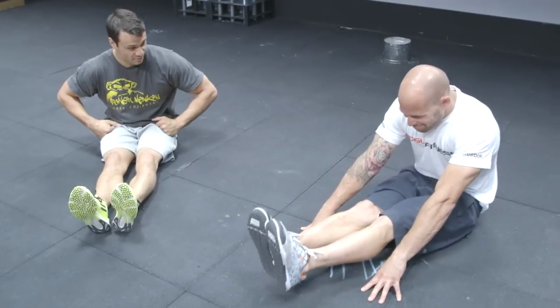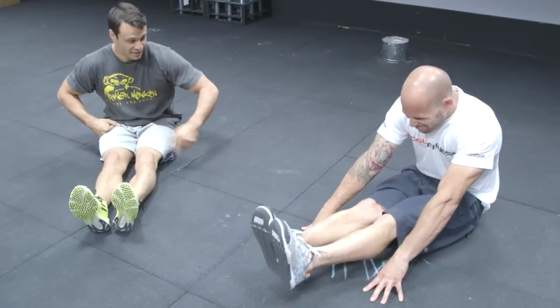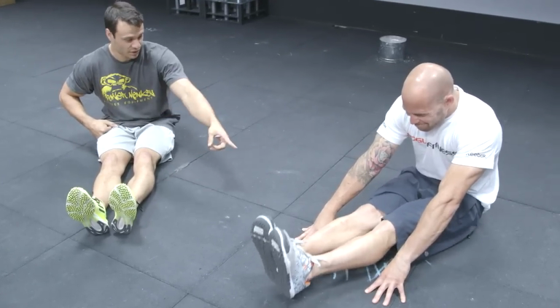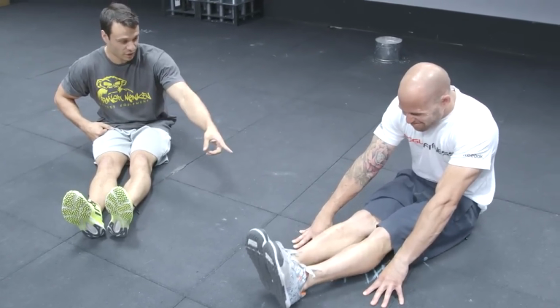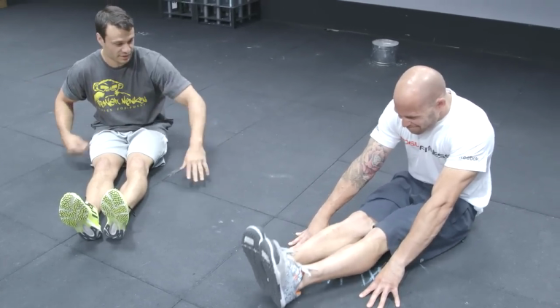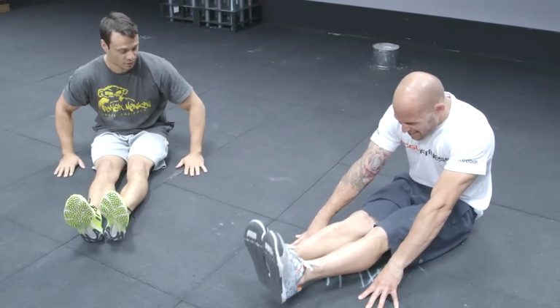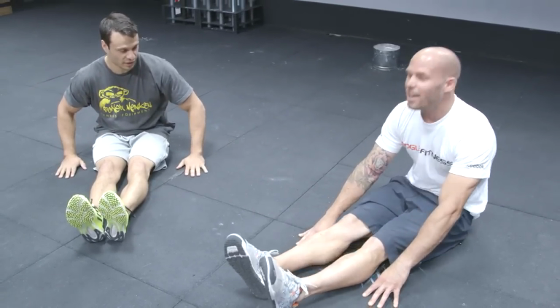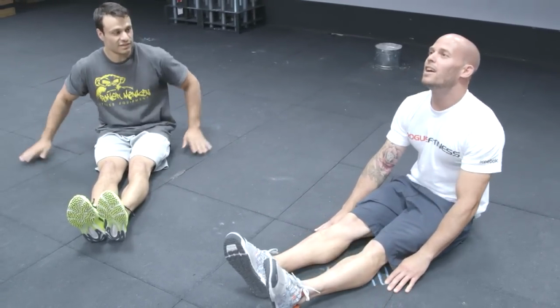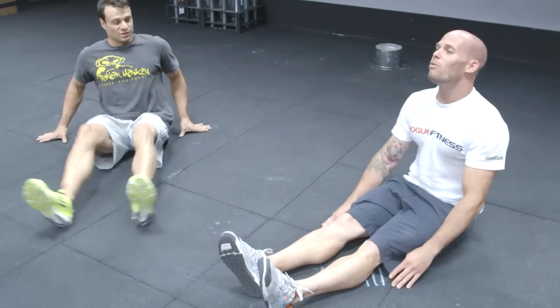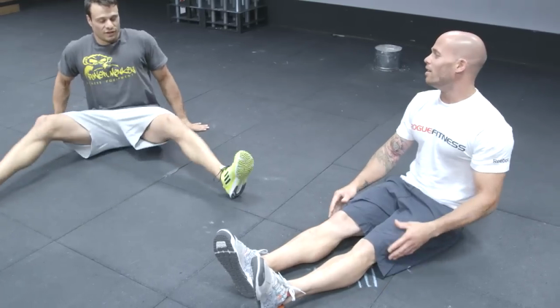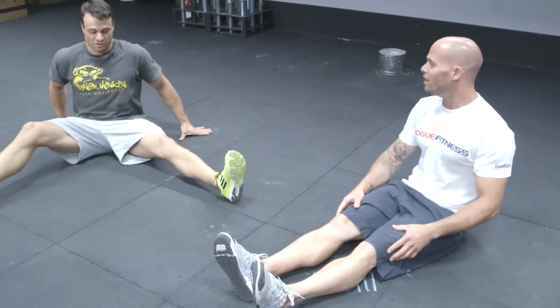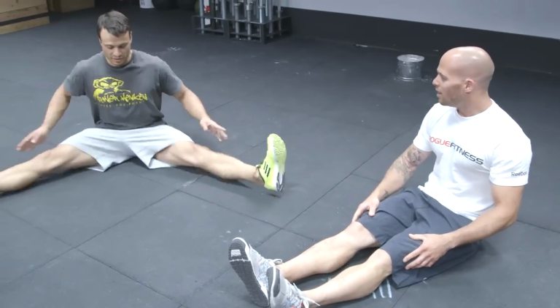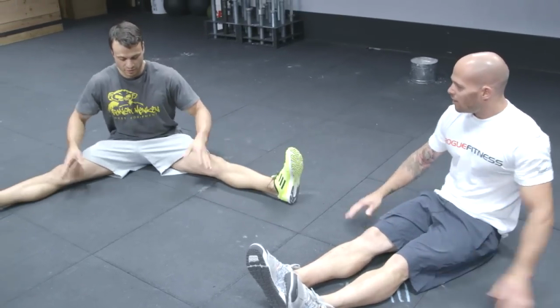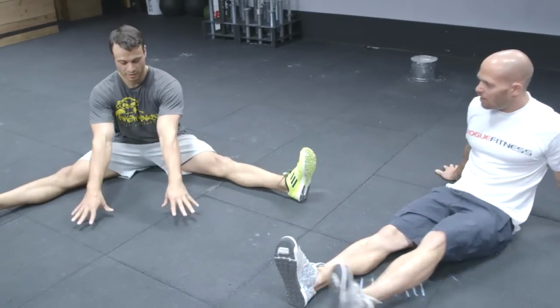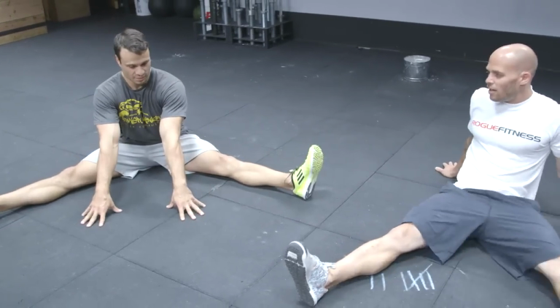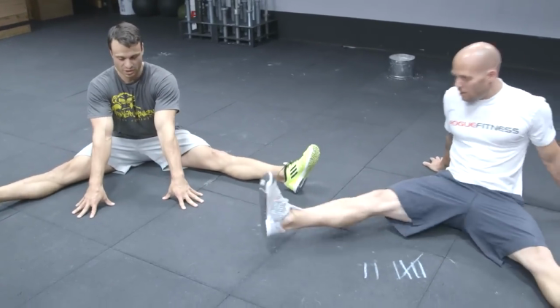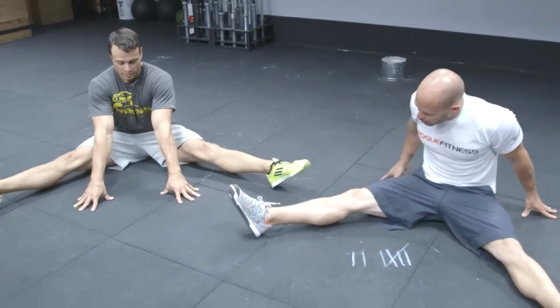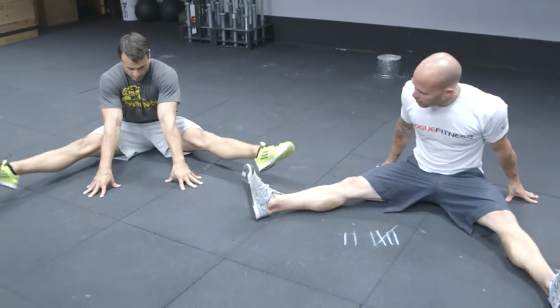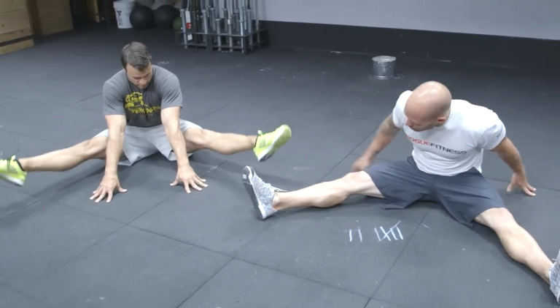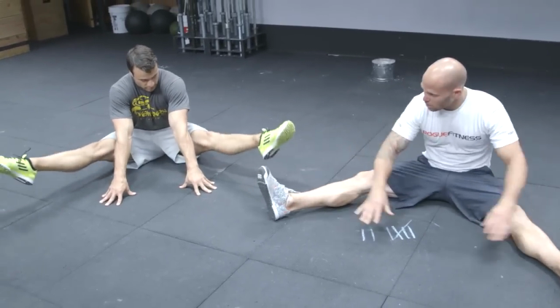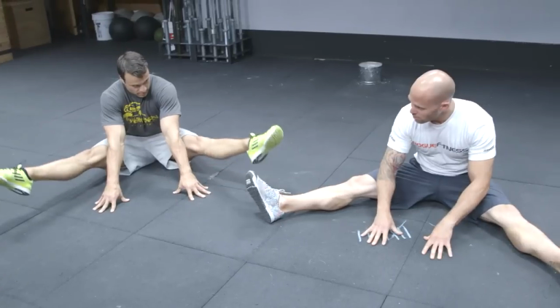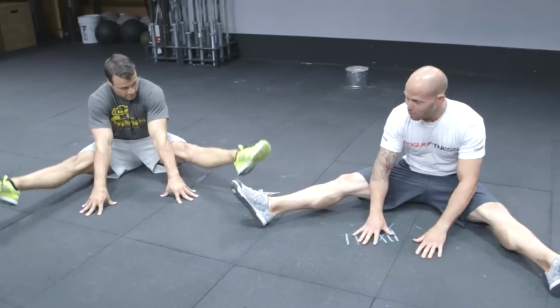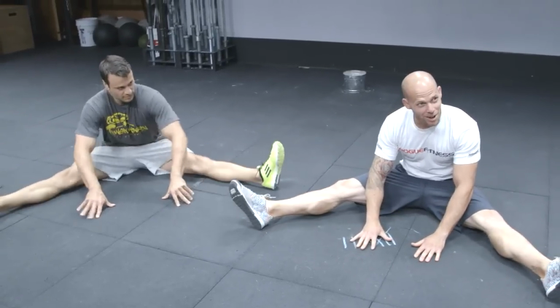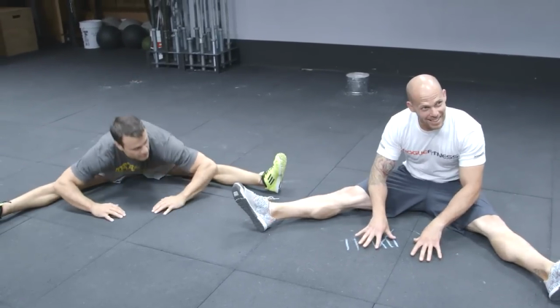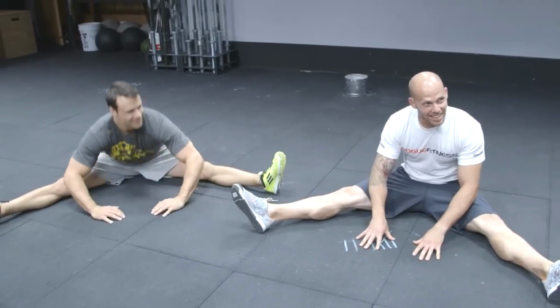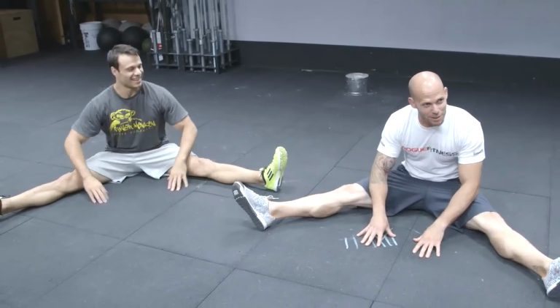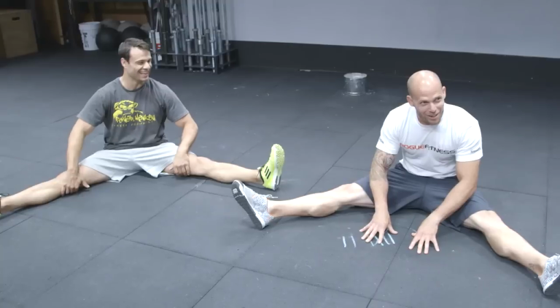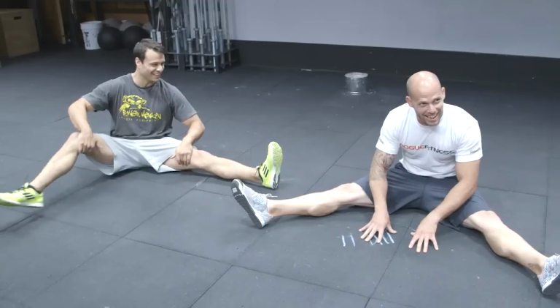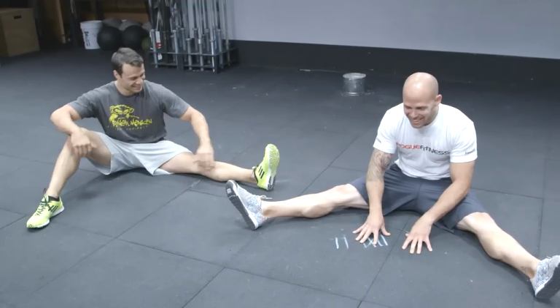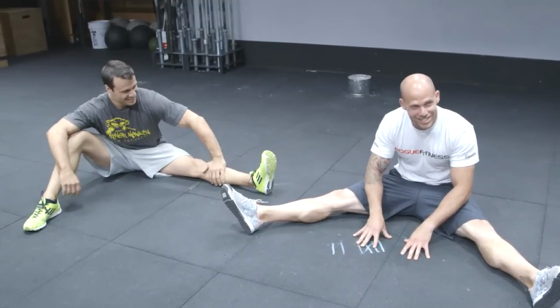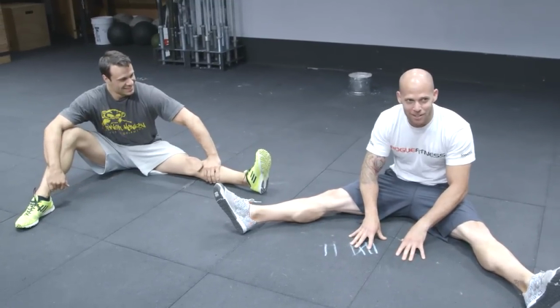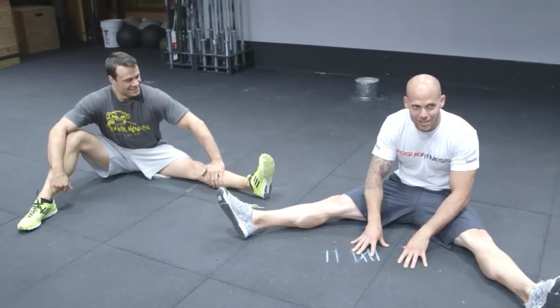That is really hard. The way you're doing it is actually really, really advanced. So the other variation is doing a 90-degree — same thing, reaching out. Holy smokes, this is really hard, man. Put these into a workout — this is a super crowd pleaser.